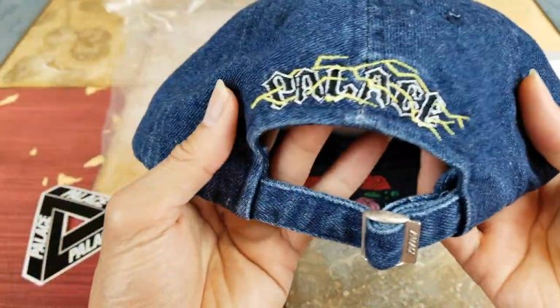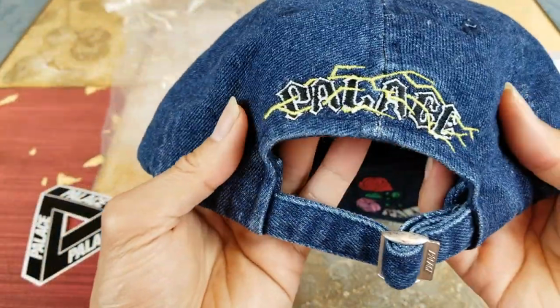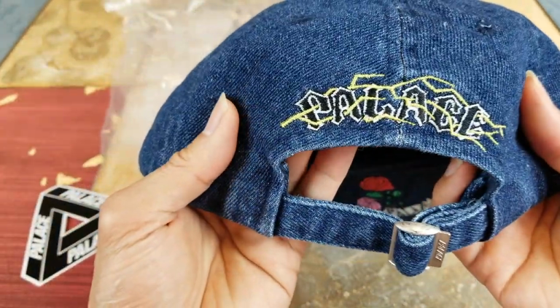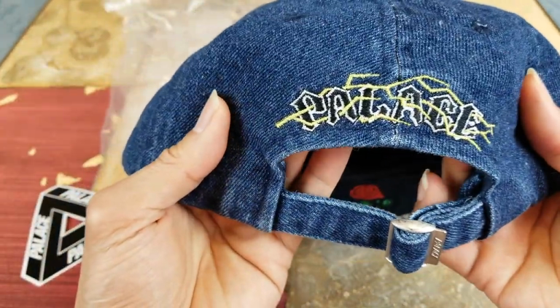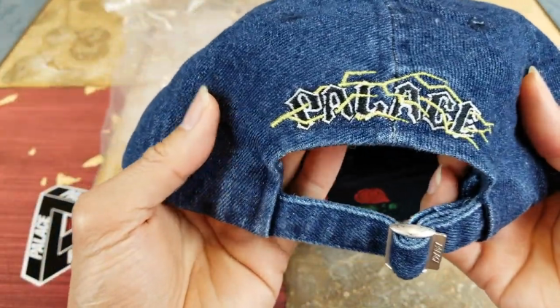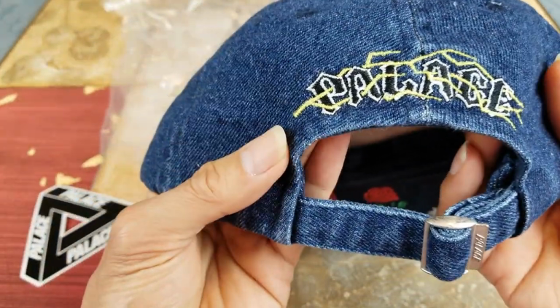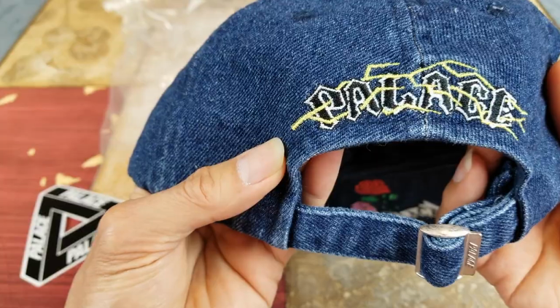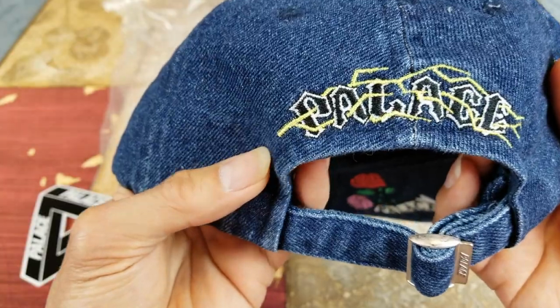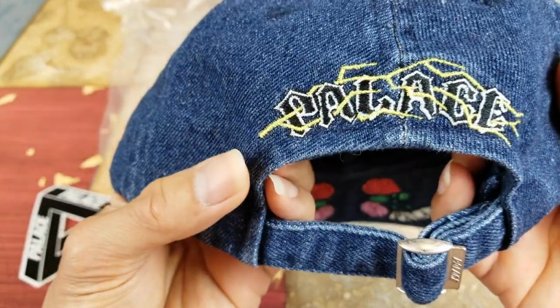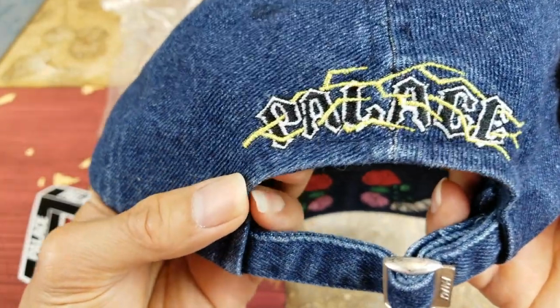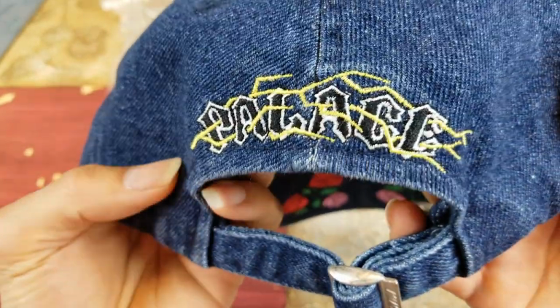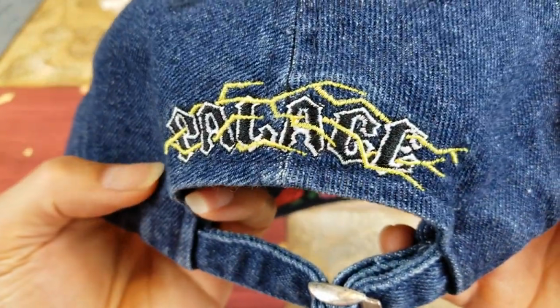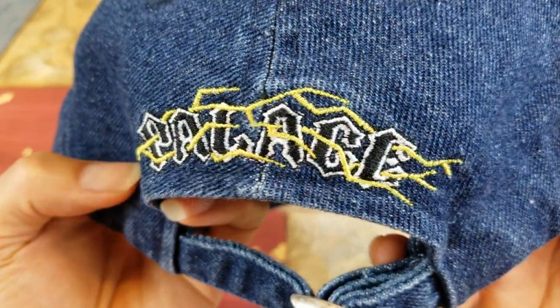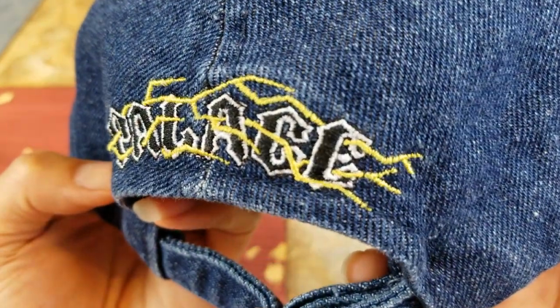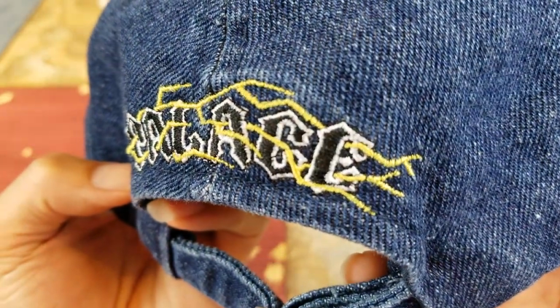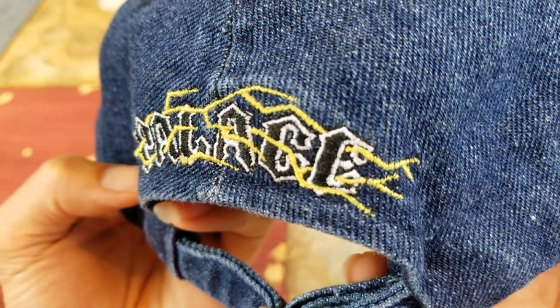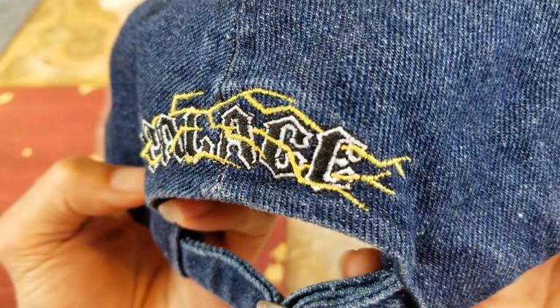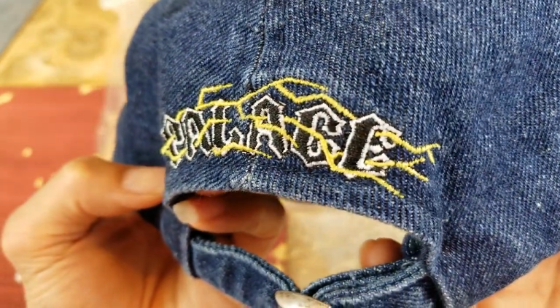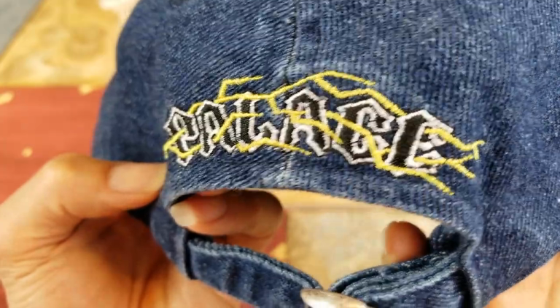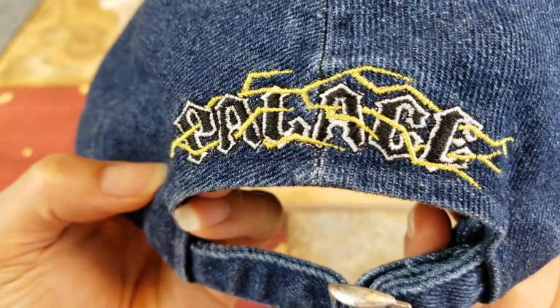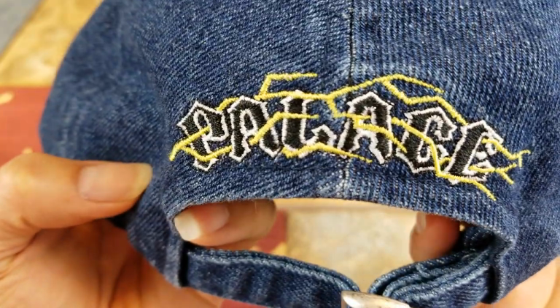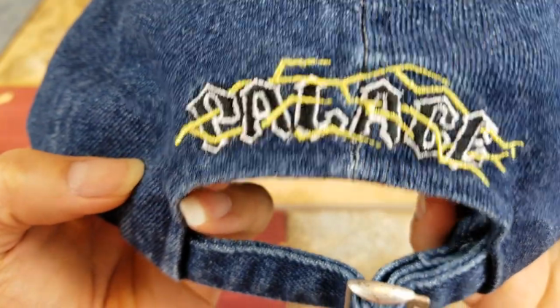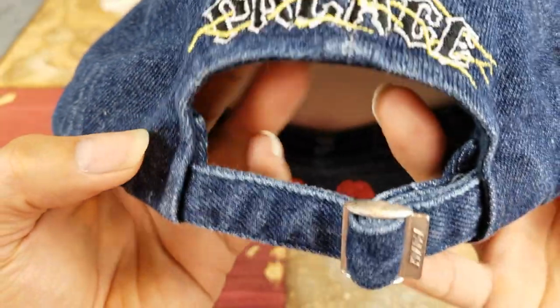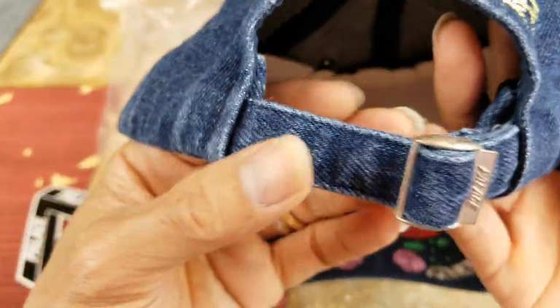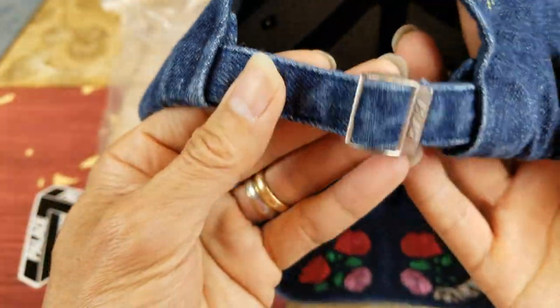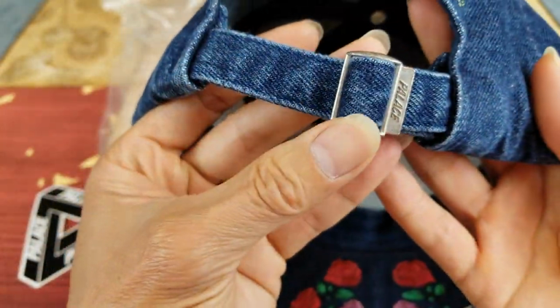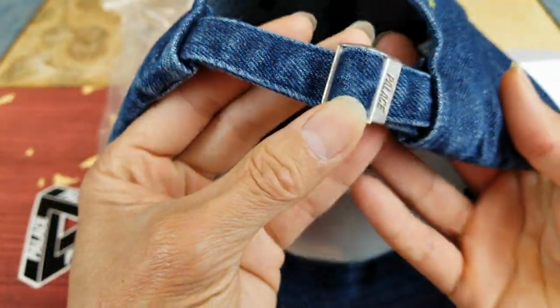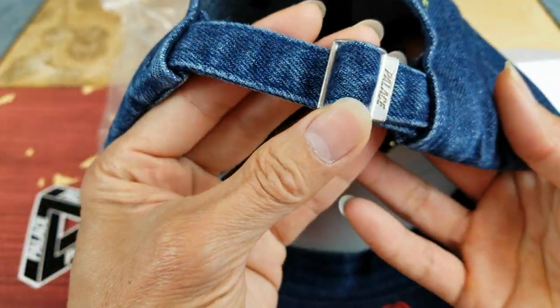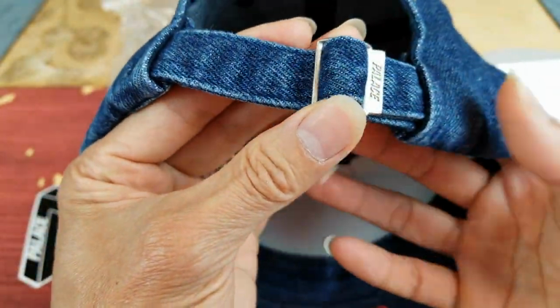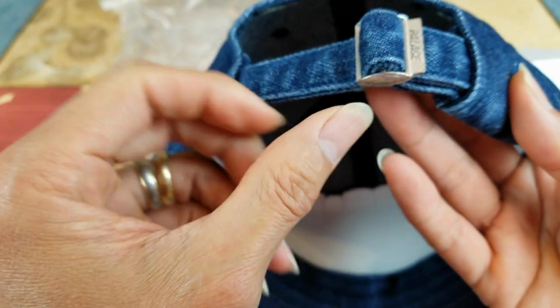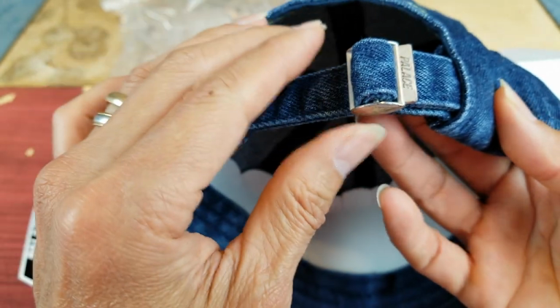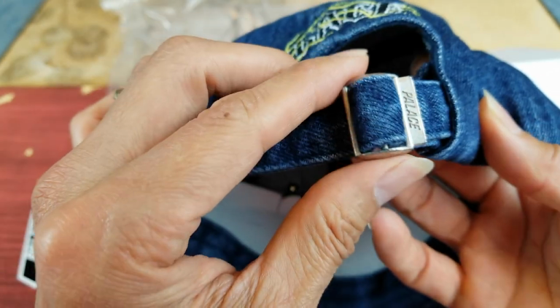And then on the back, you got the same head as the one on the front. And then this is embroidery as well. Got this nice Palace buckle right here.